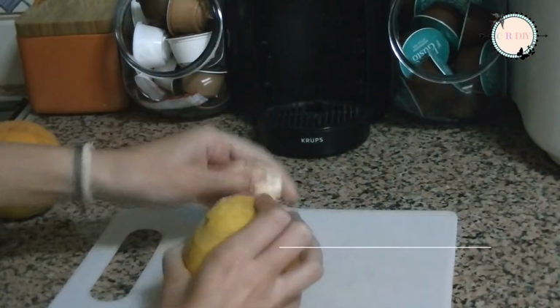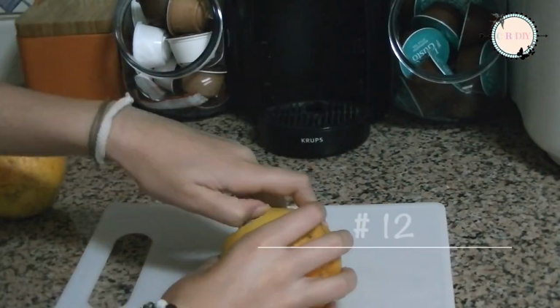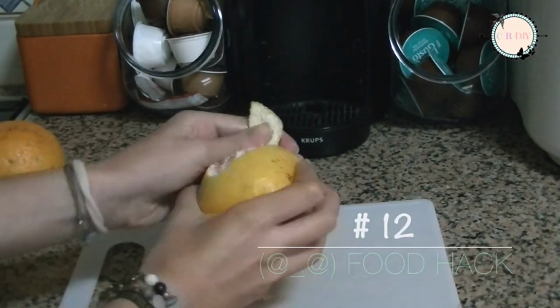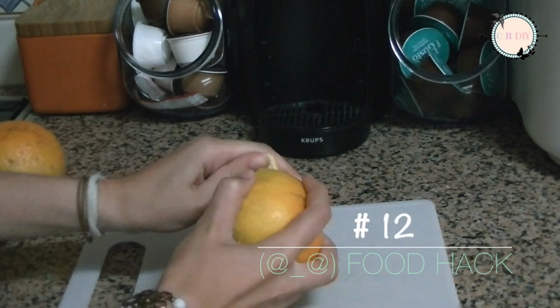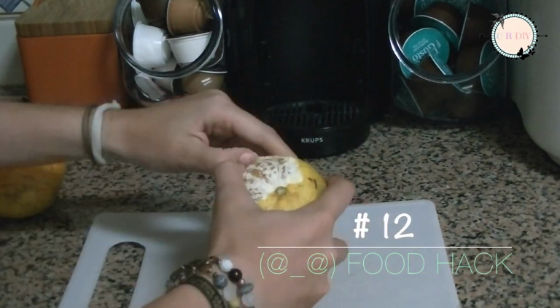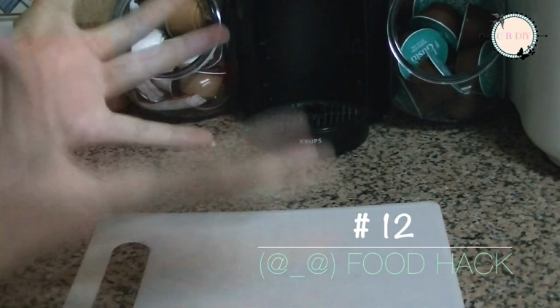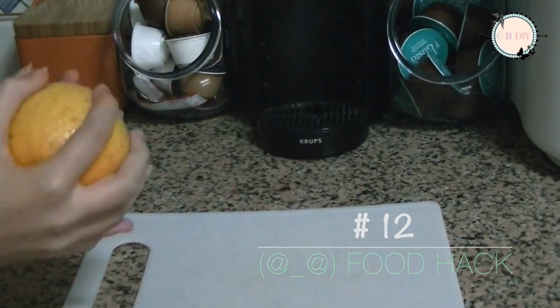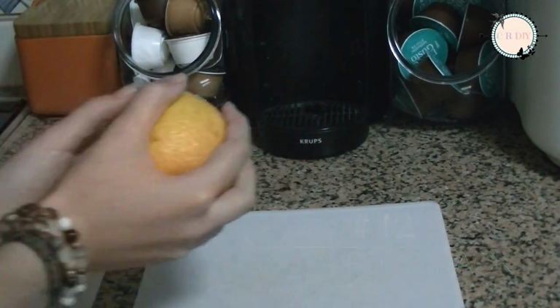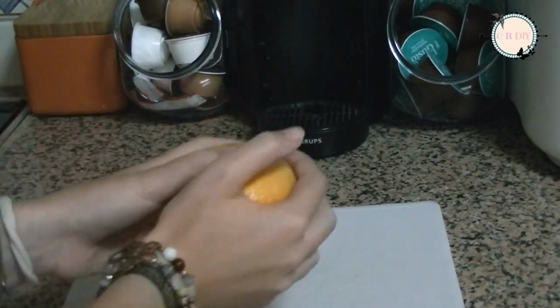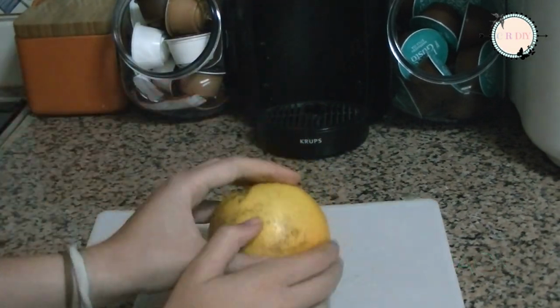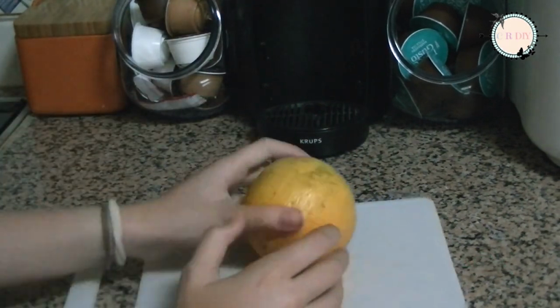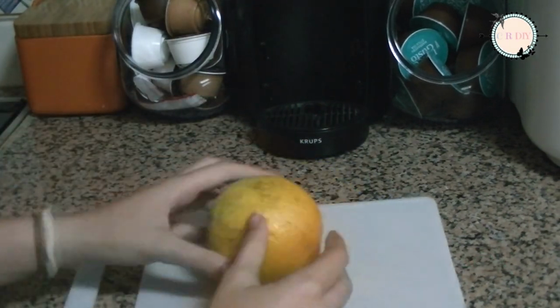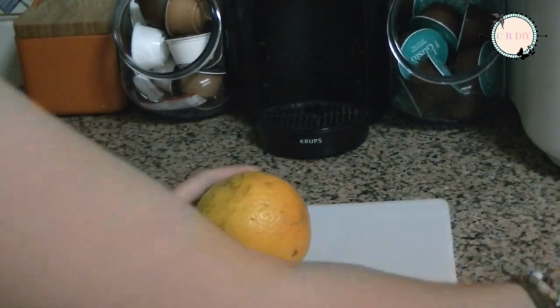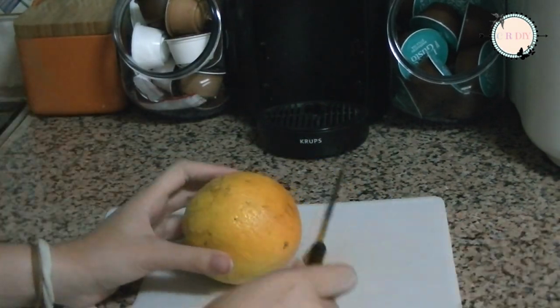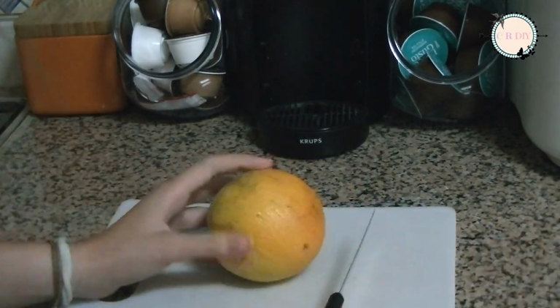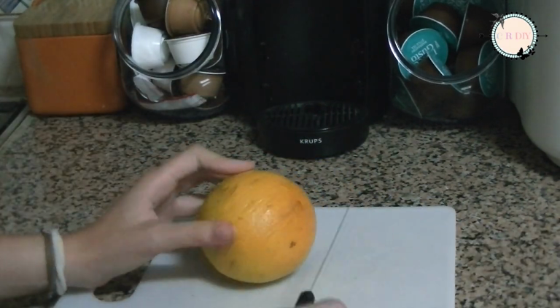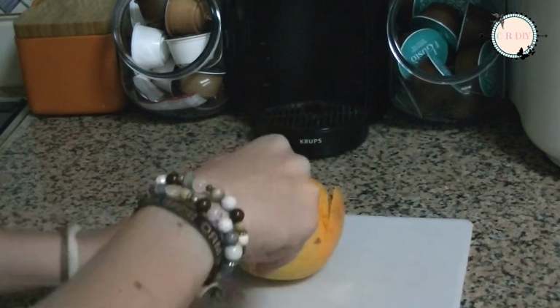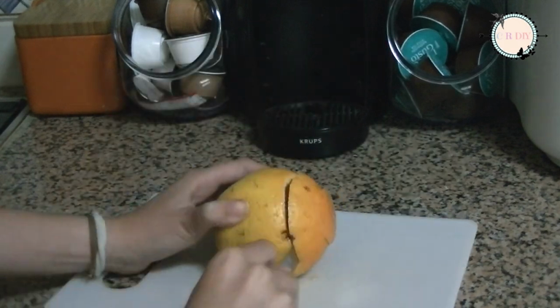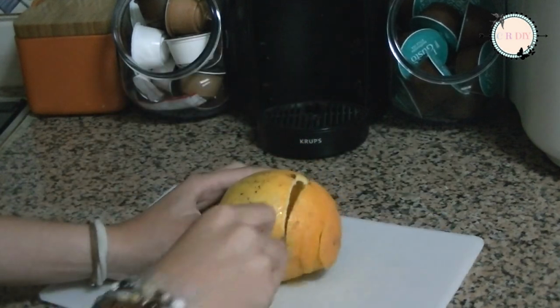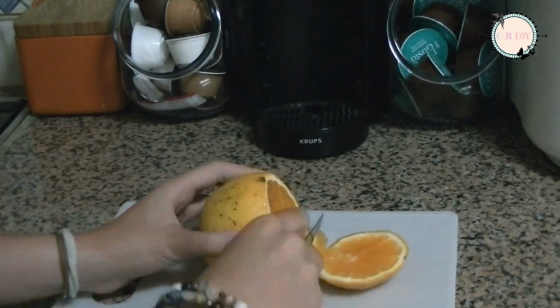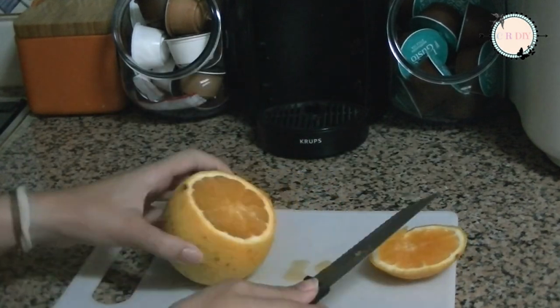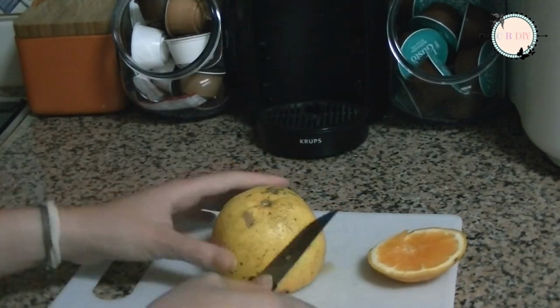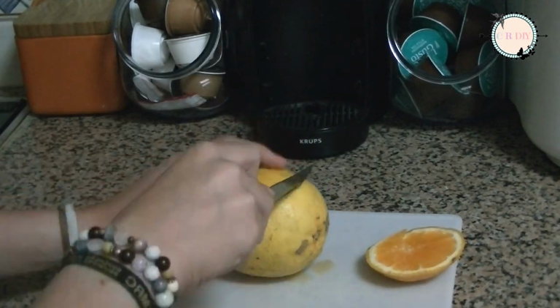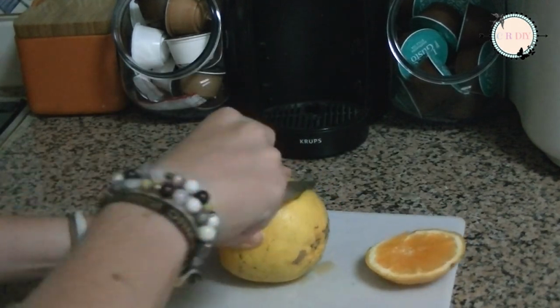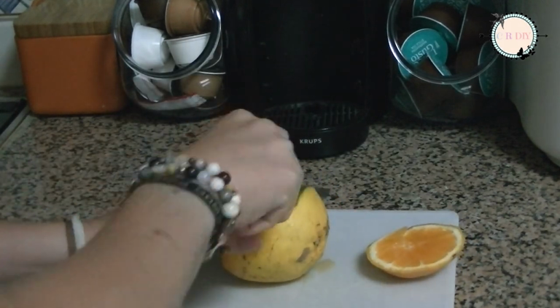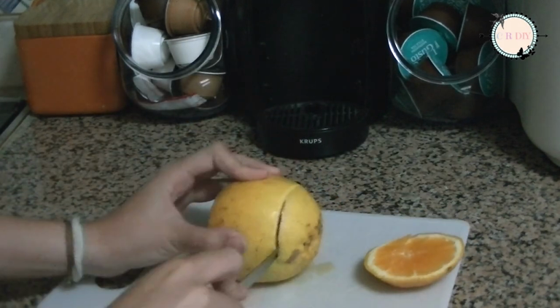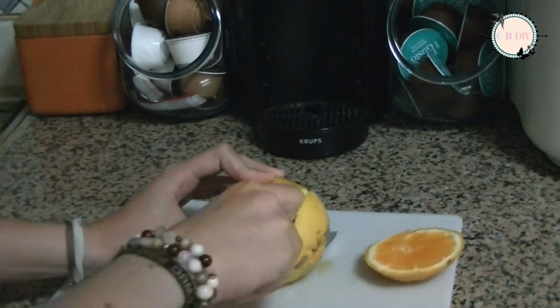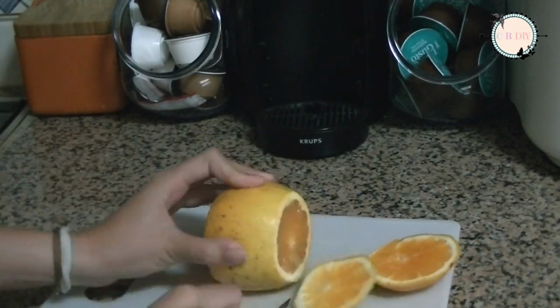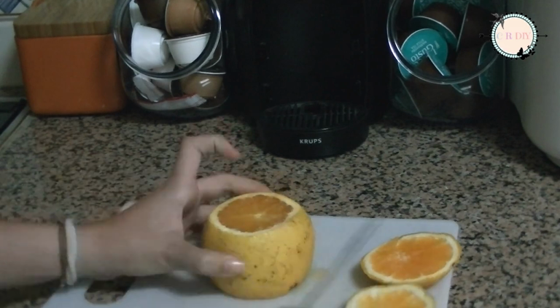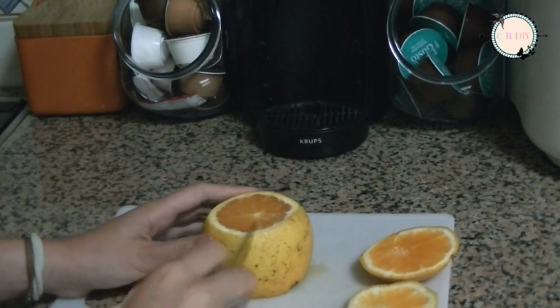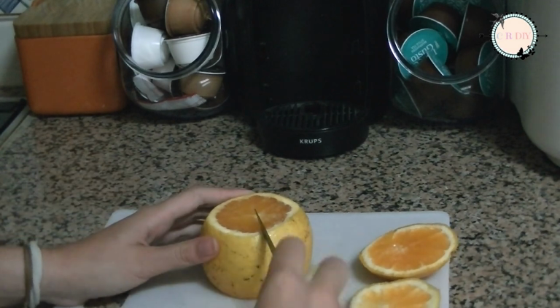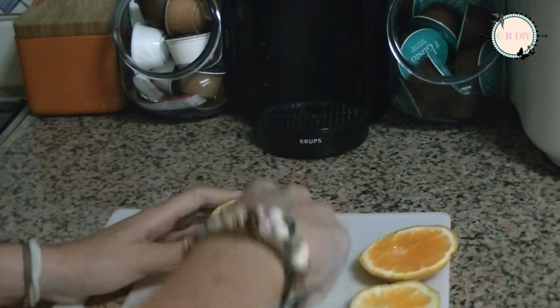Instead of peeling the orange the regular way, with a knife cut the ends and then cut it on the sides. Open it up and it's ready to eat.